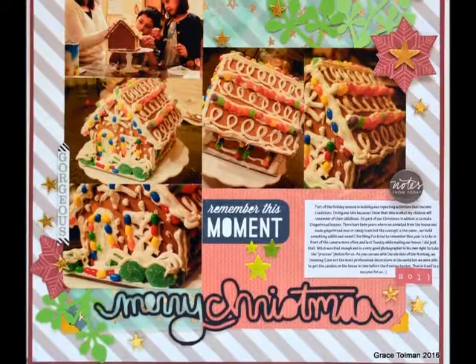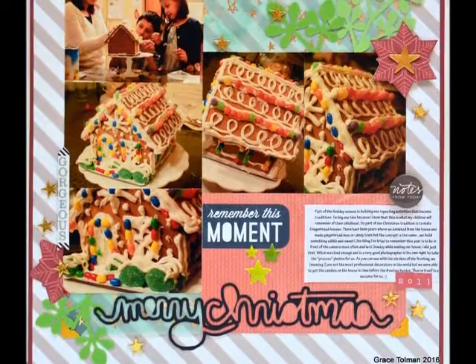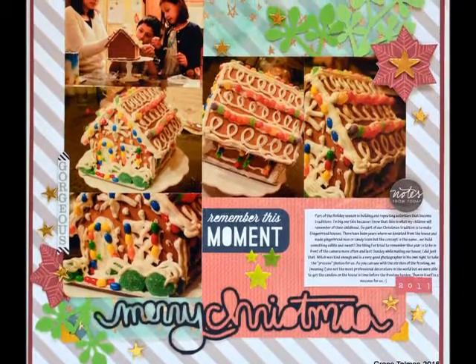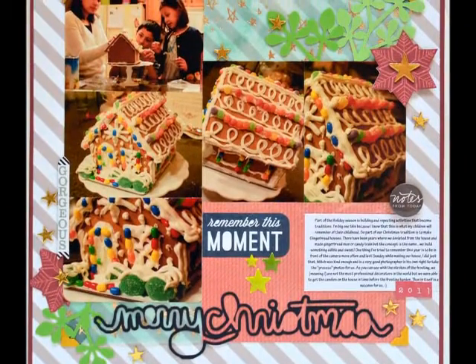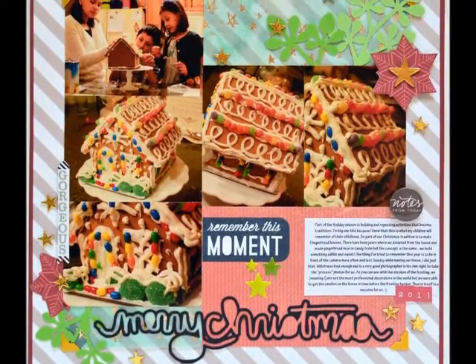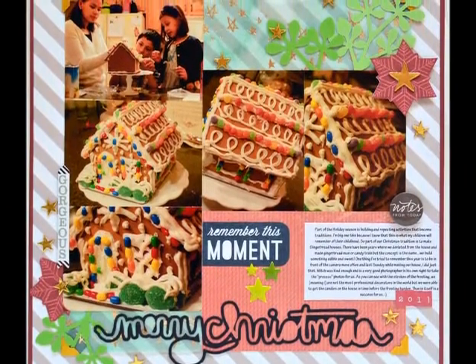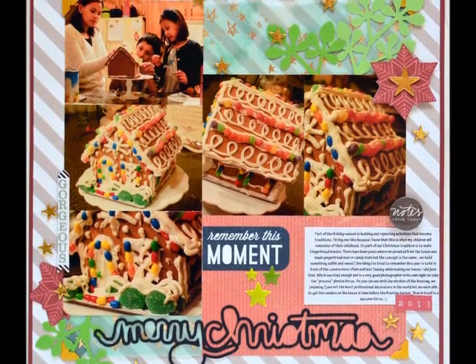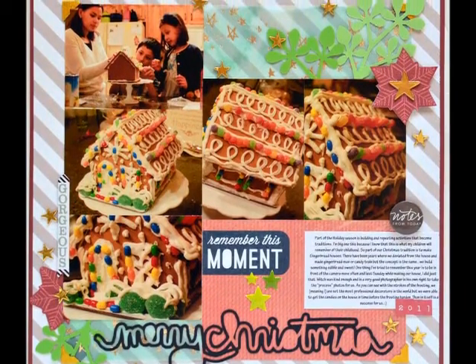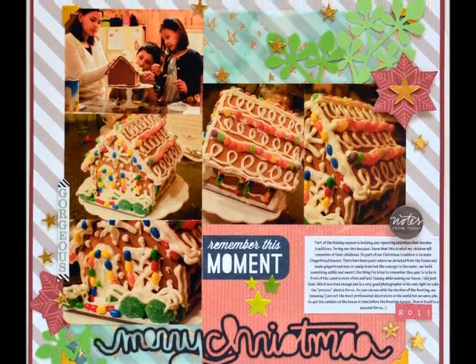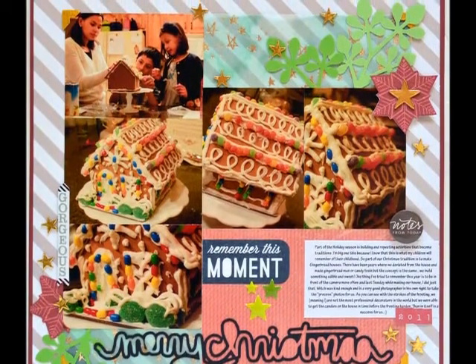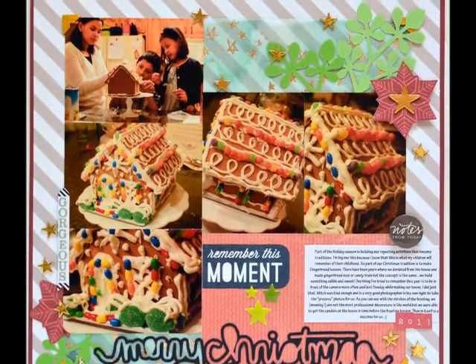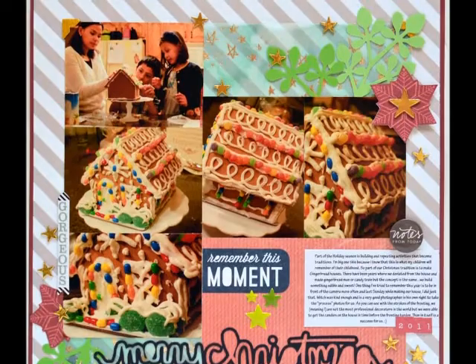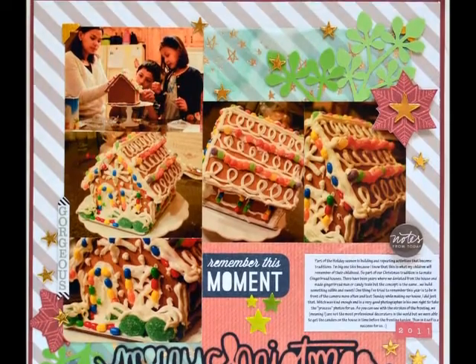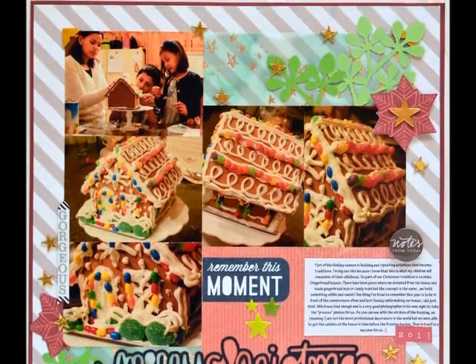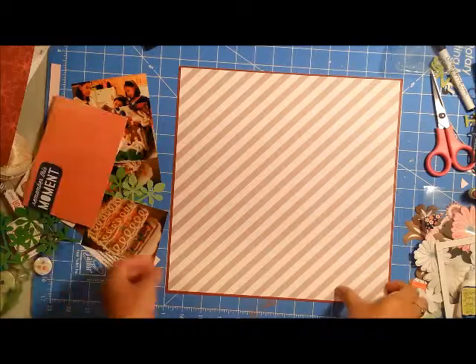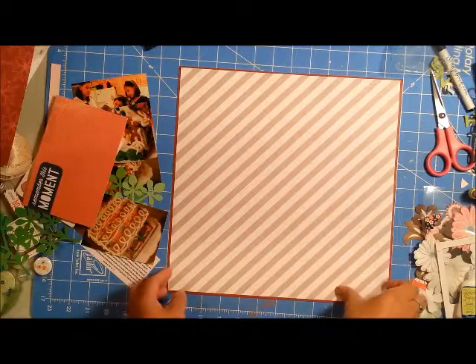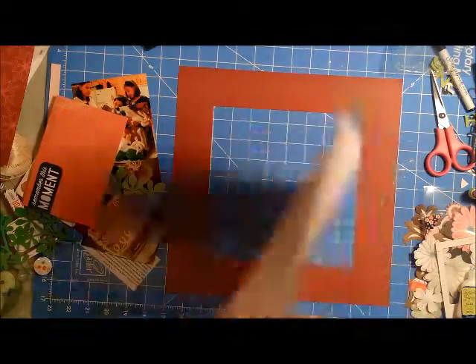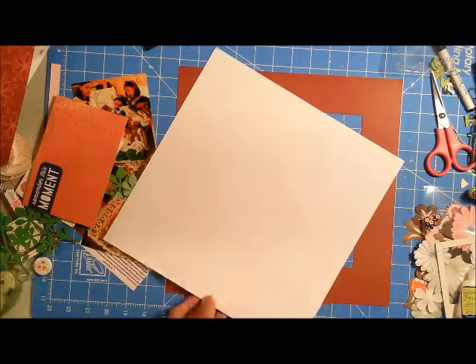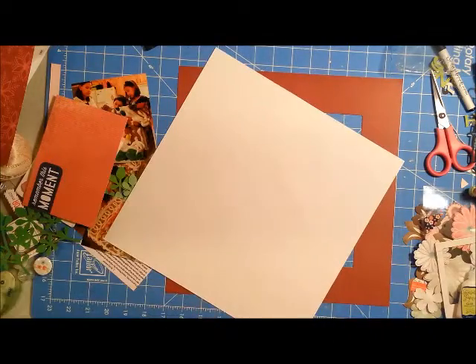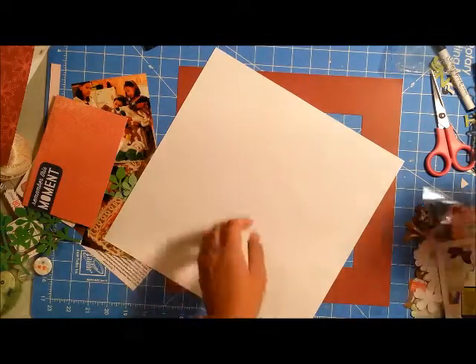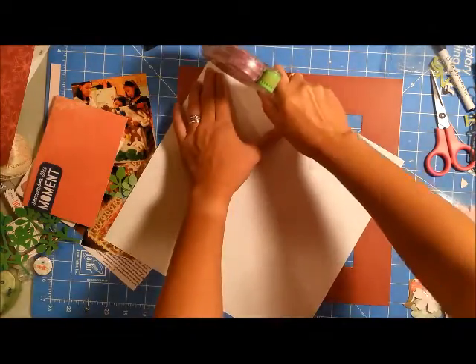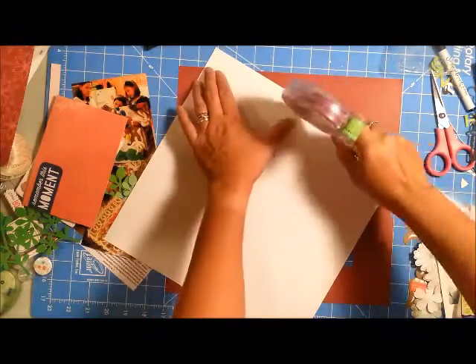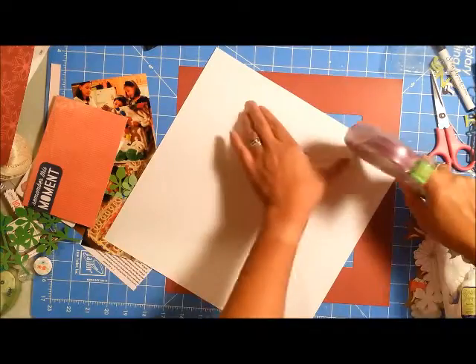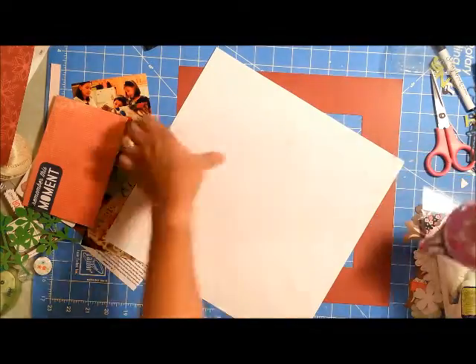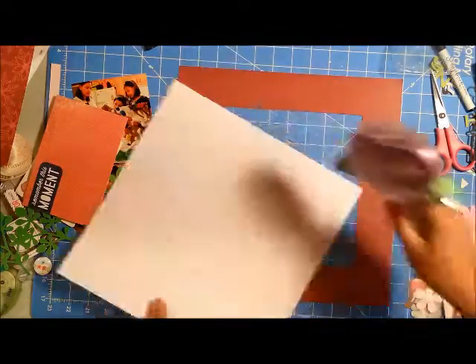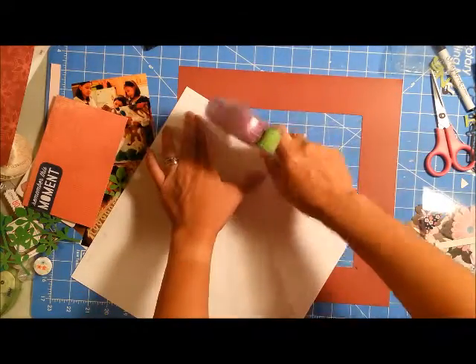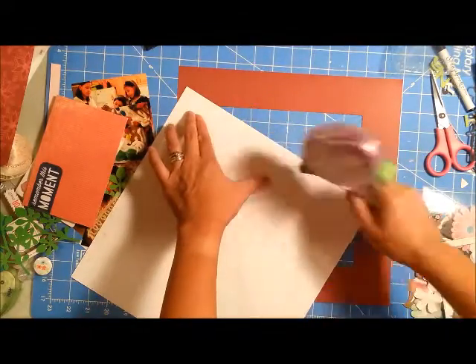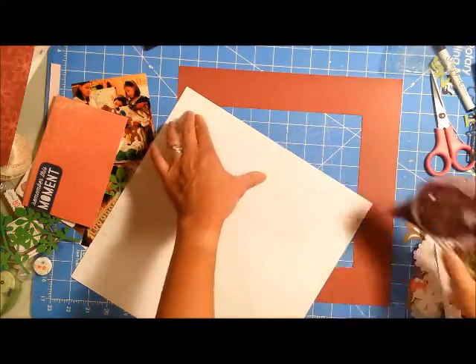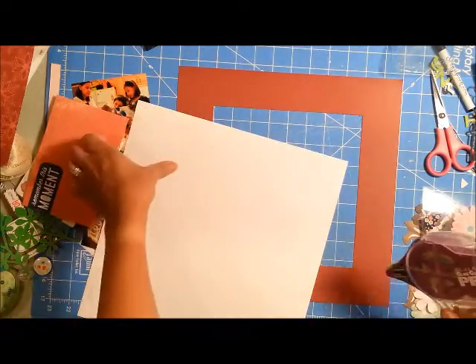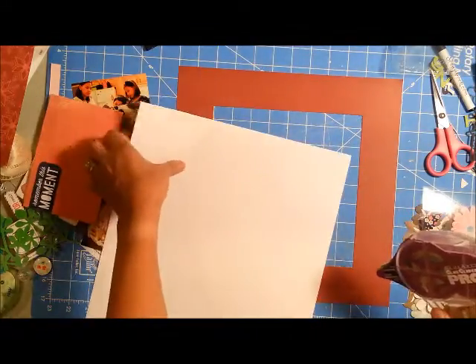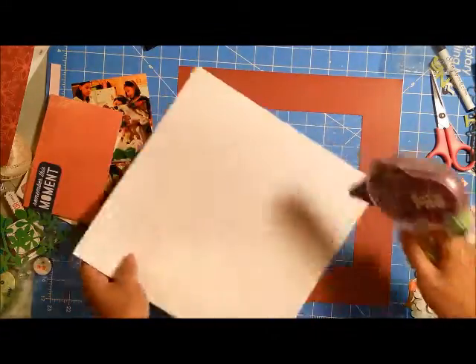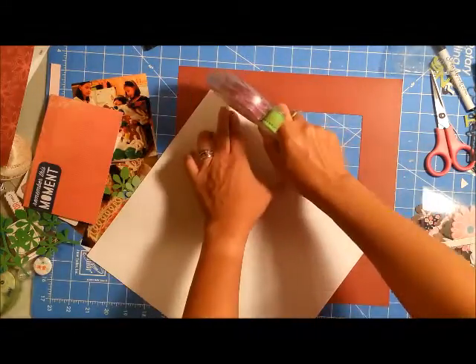Hello, my crafty friends! This is Grace and welcome to process video number 104, entitled 'Merry Christmas' — or maybe 'Remember This Moment' — I can't remember what I actually entitled this, but this is going to be a Christmas page.